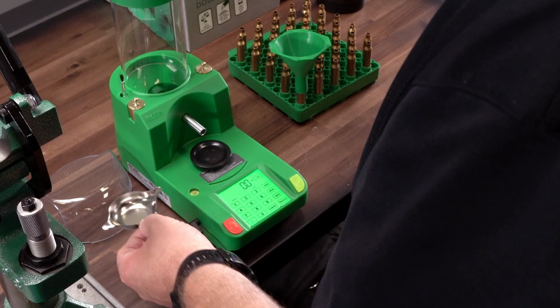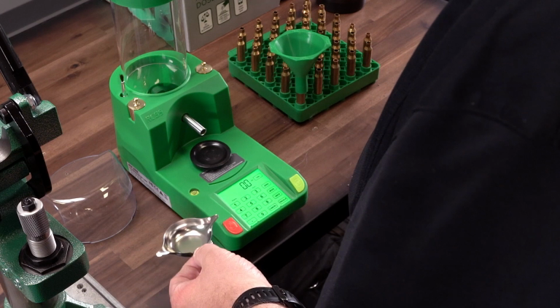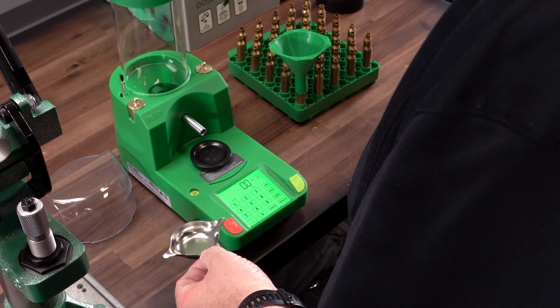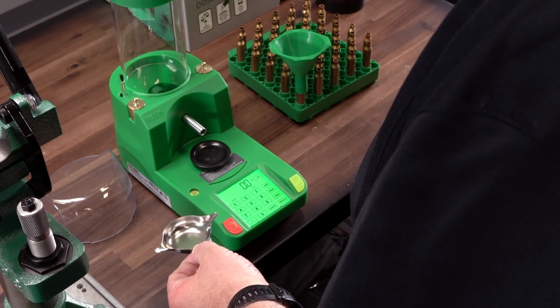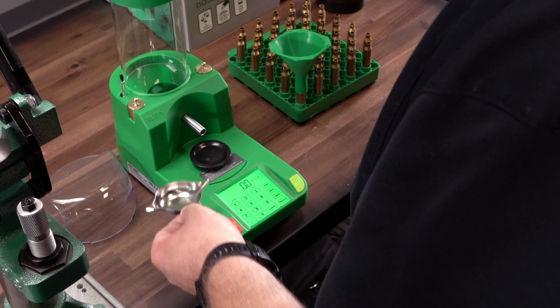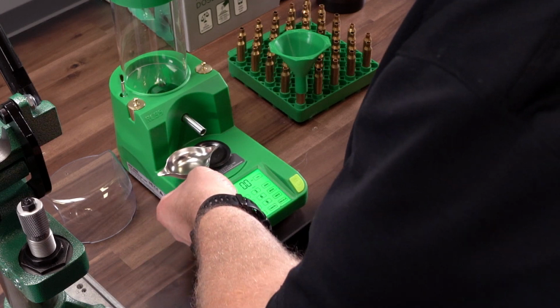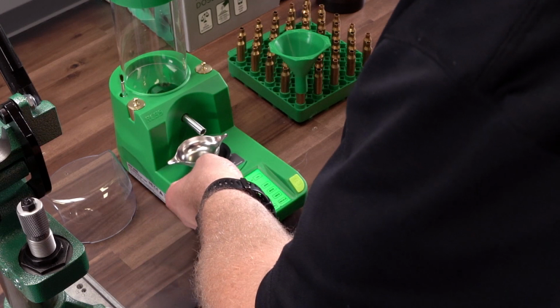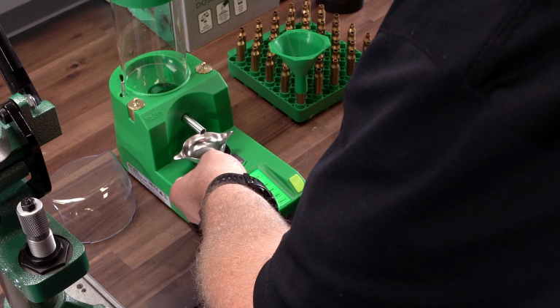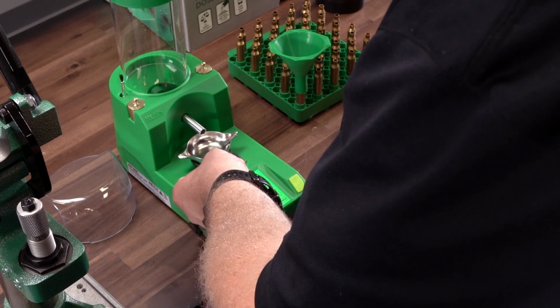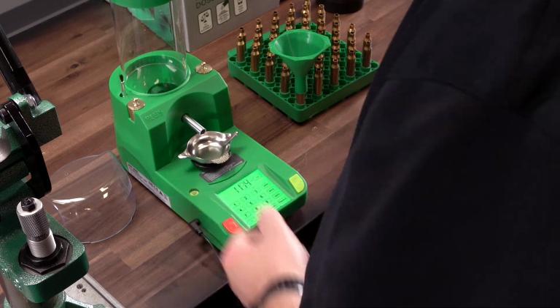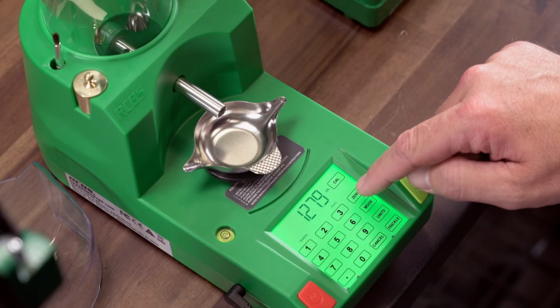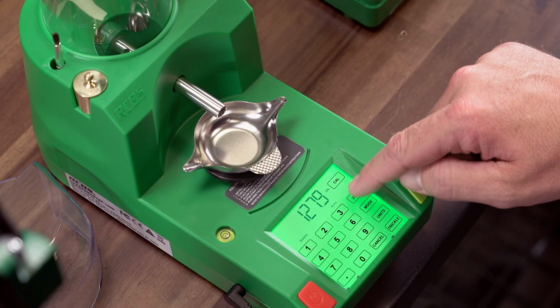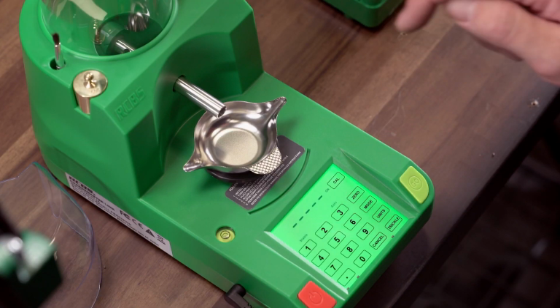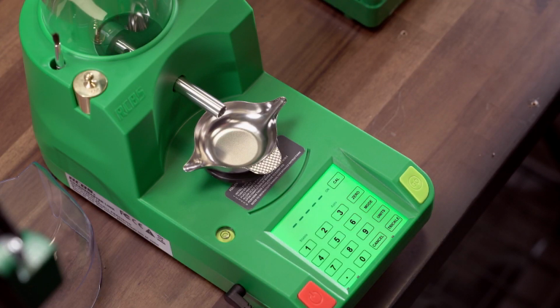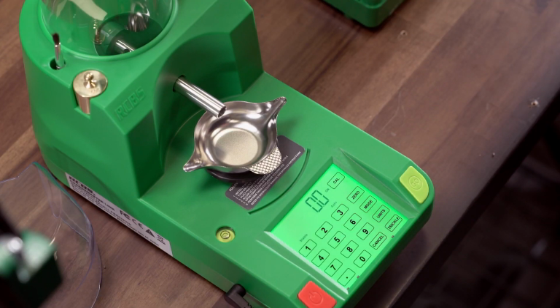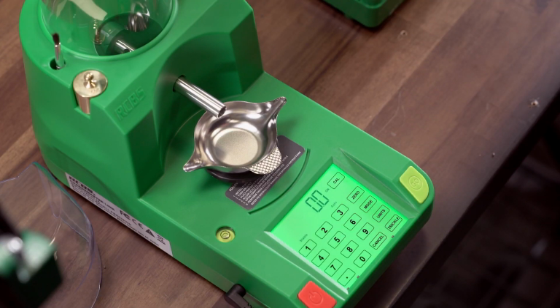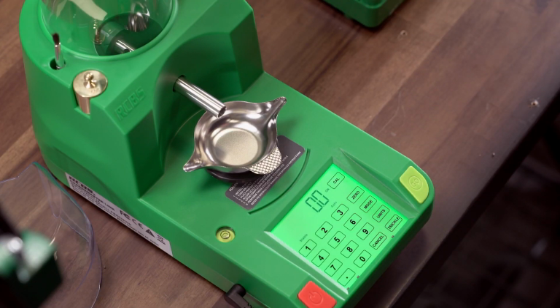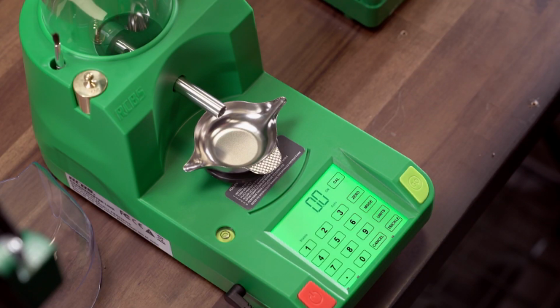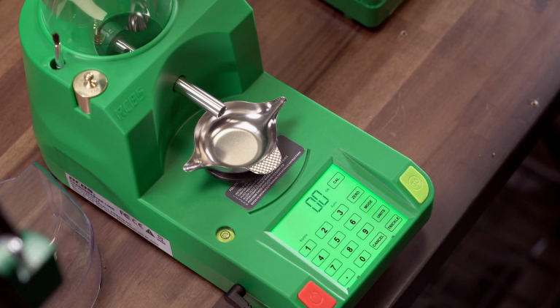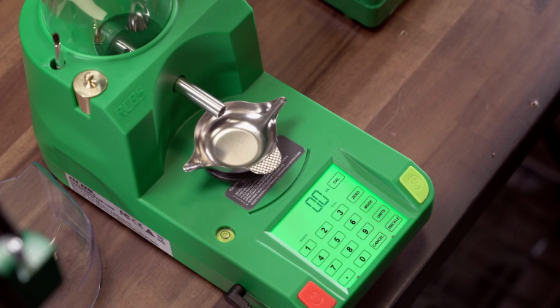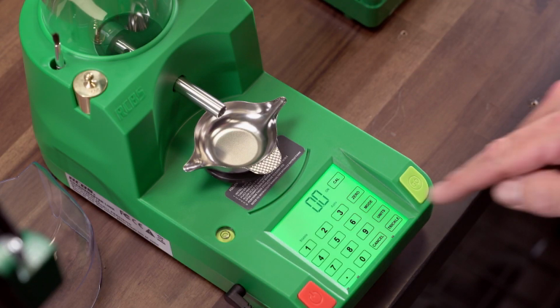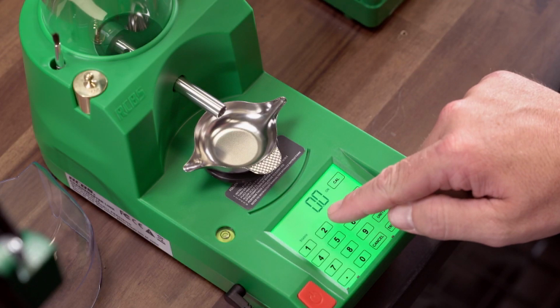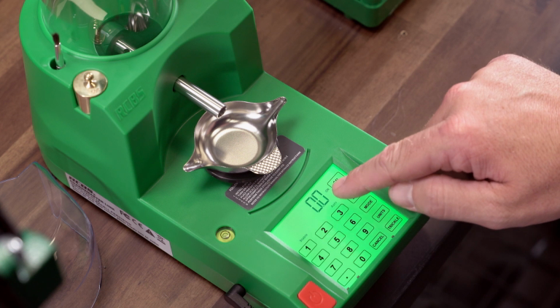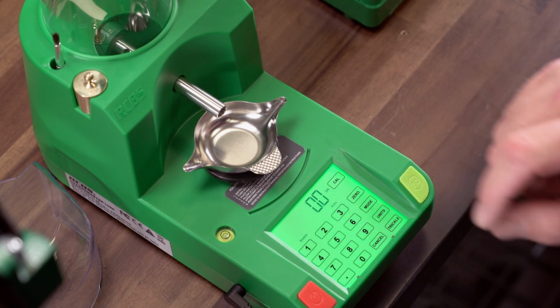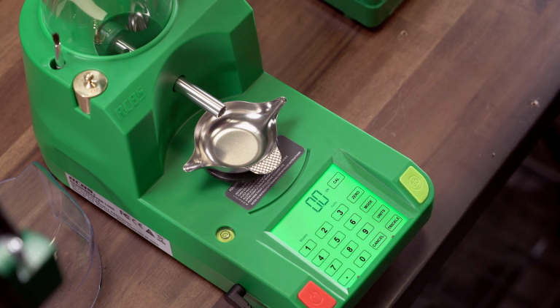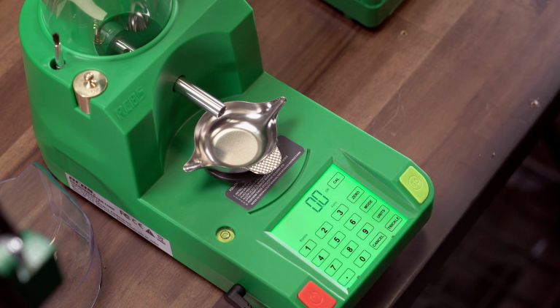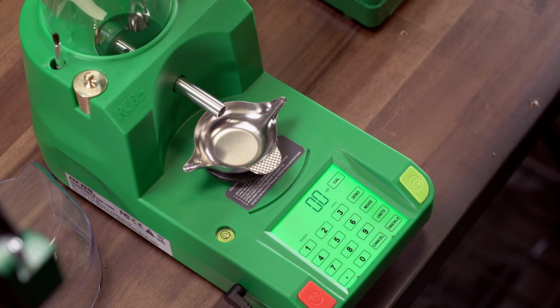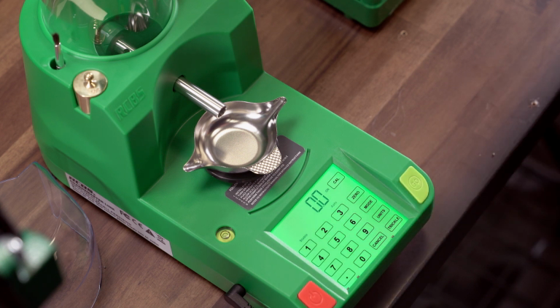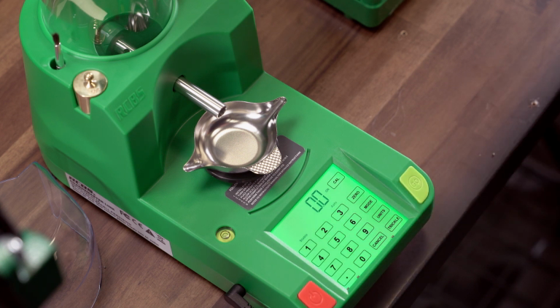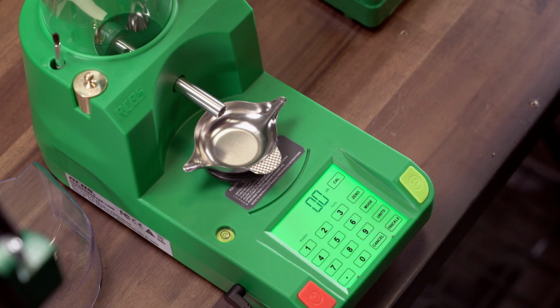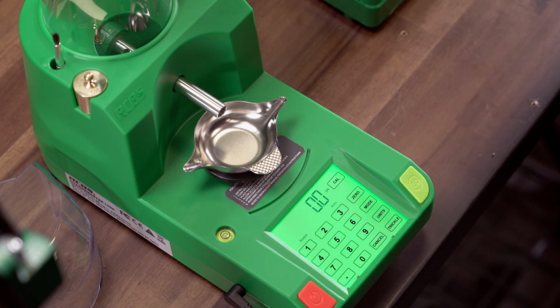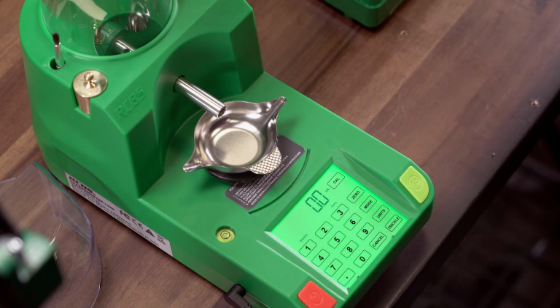The seventh and final step is to place the powder pan on the platen and press the zero key to zero the weight of the pan. The display will show 0.0 GN and is now calibrated and ready to operate.